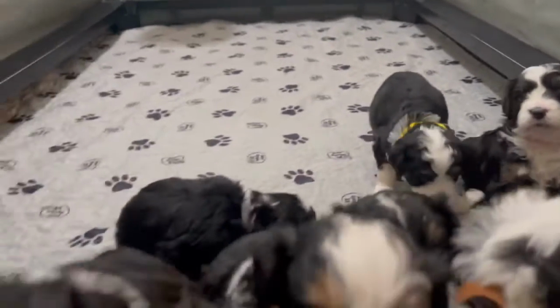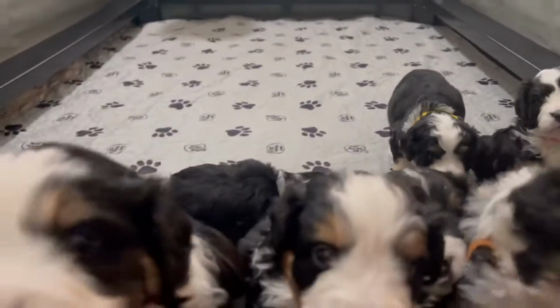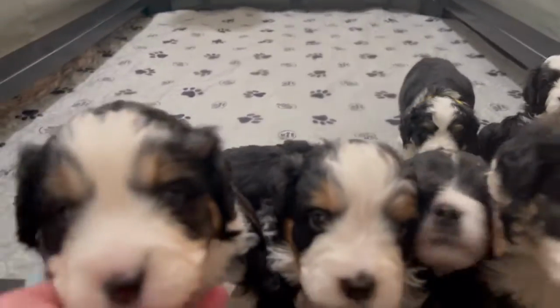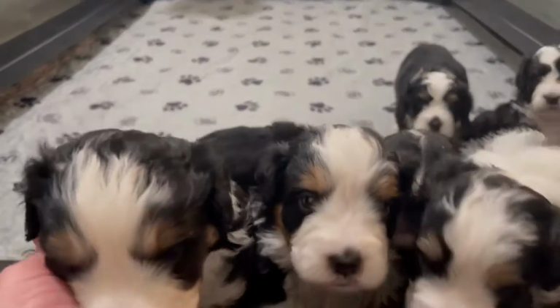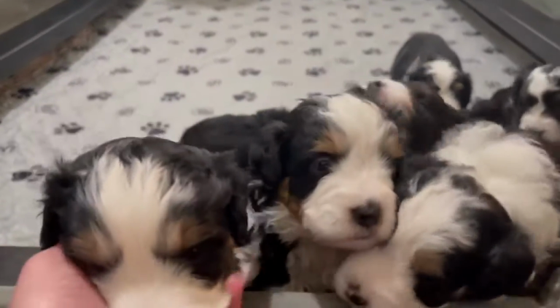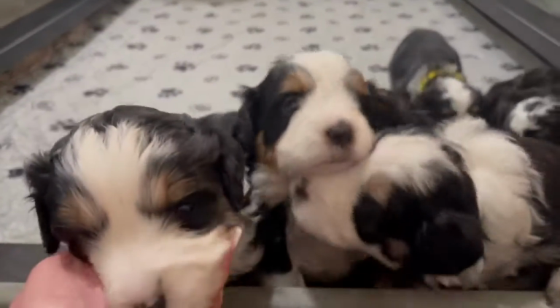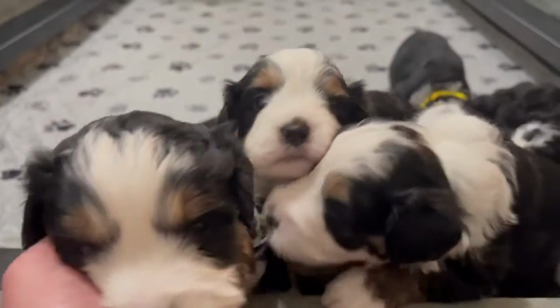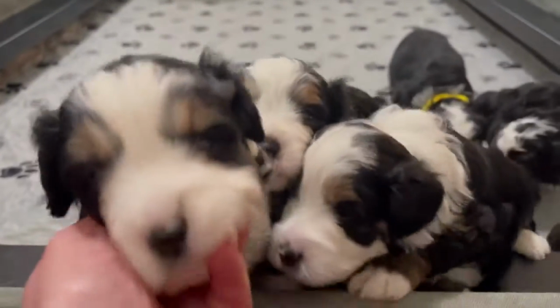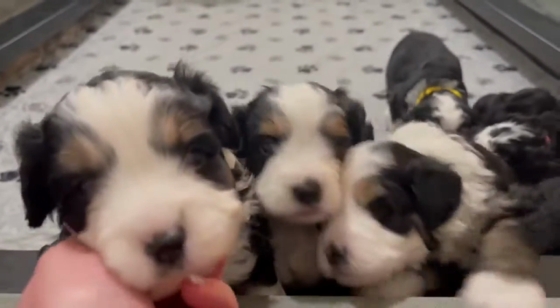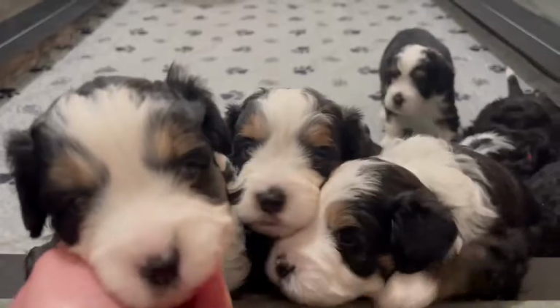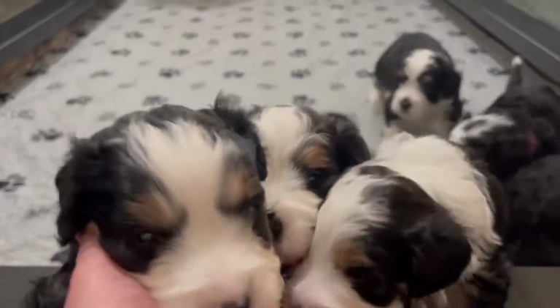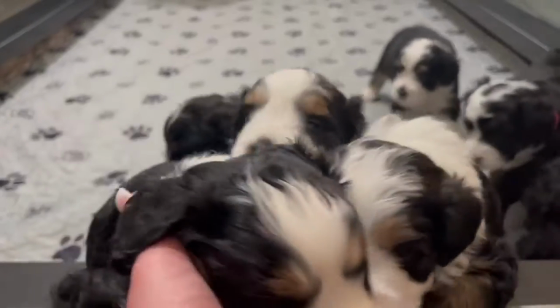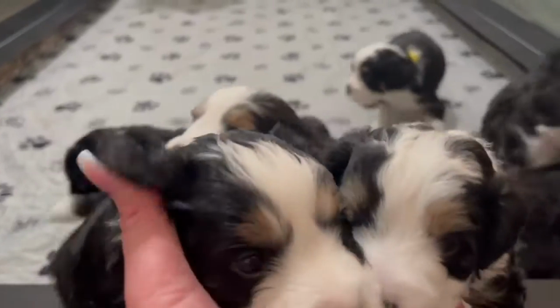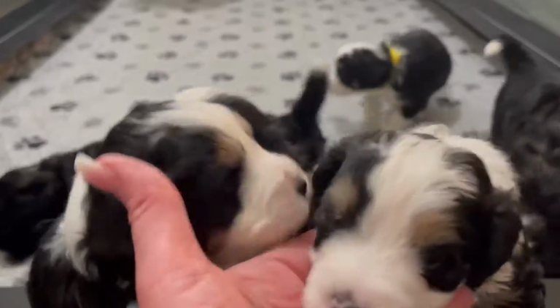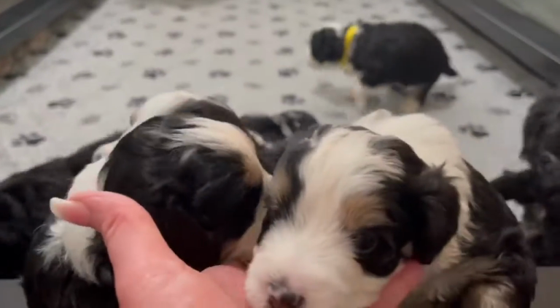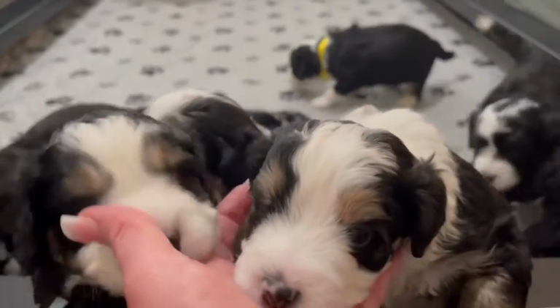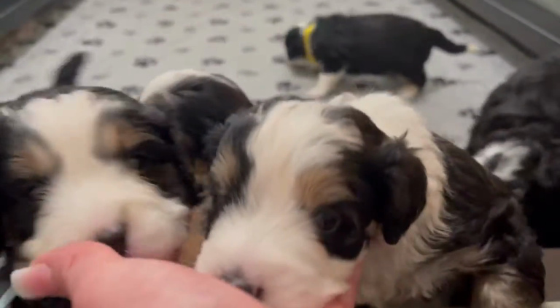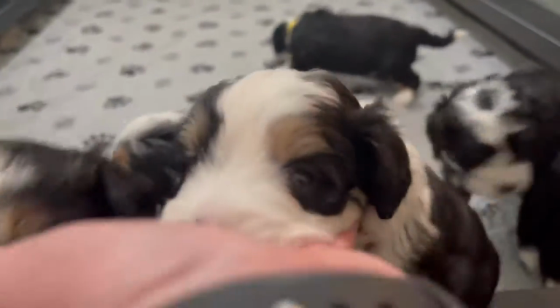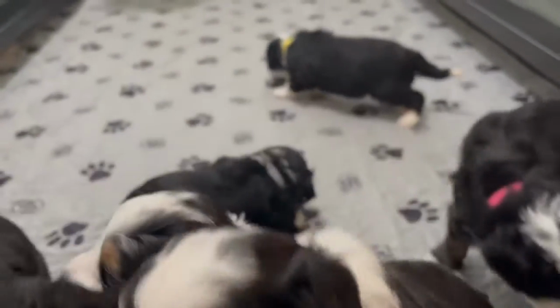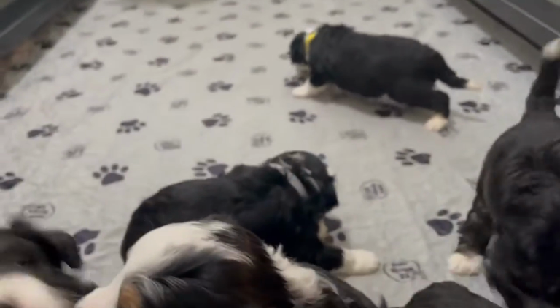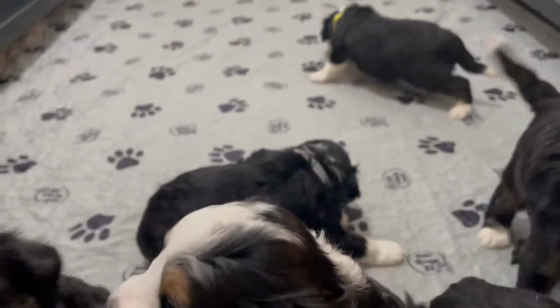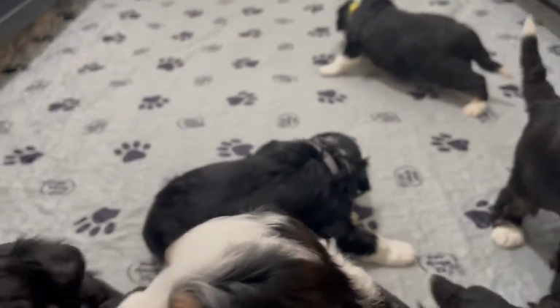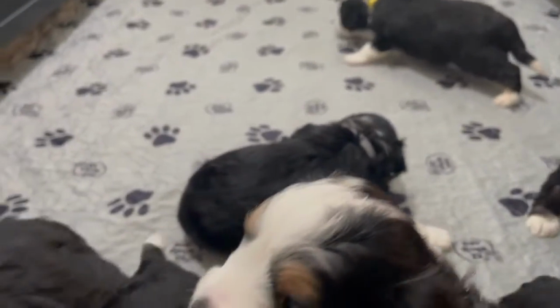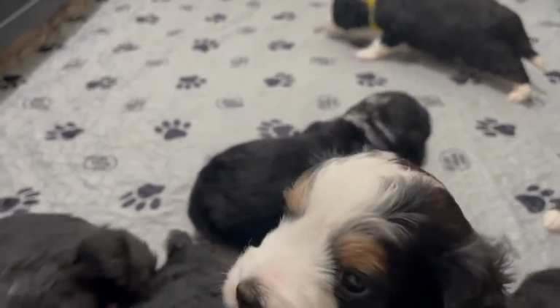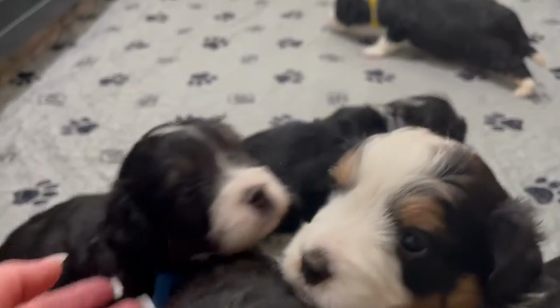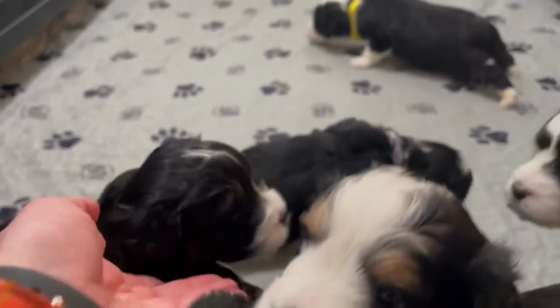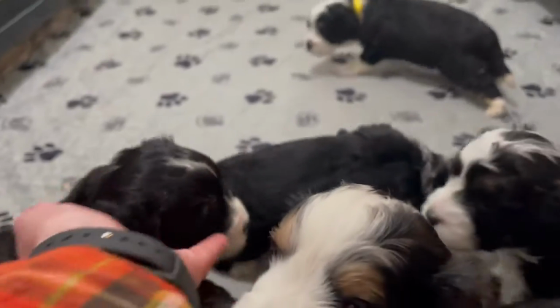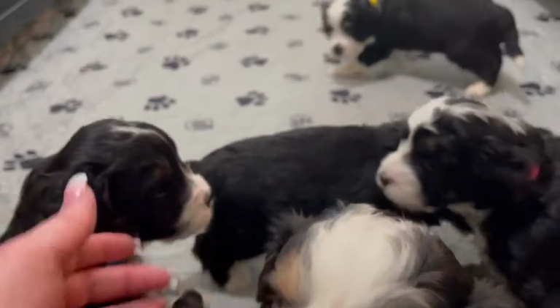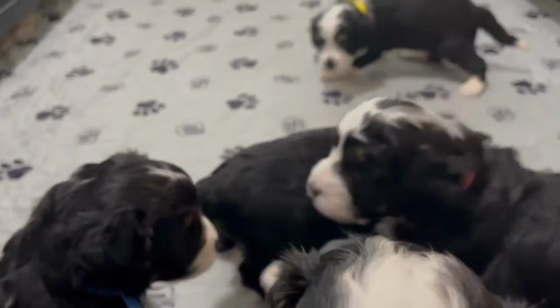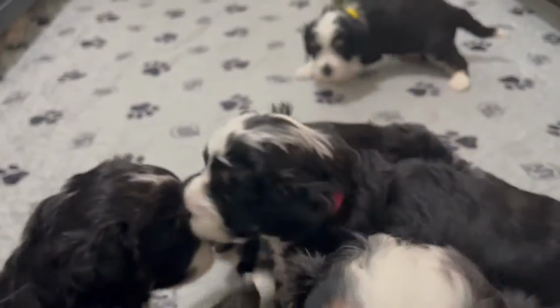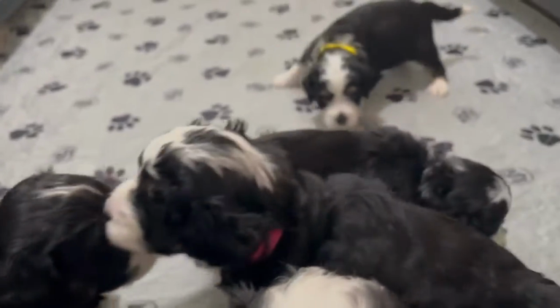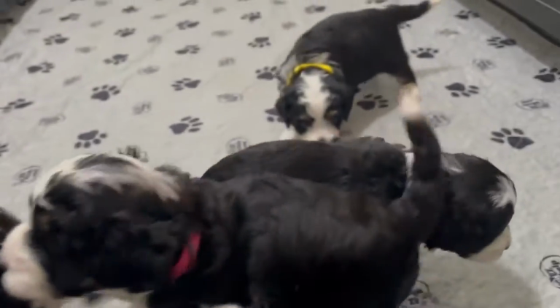These guys are four weeks old. They are adorable, beautiful tricolor babies. It won't be long now until it's time for them to go home to their families.